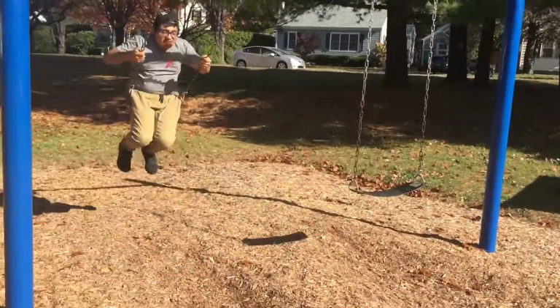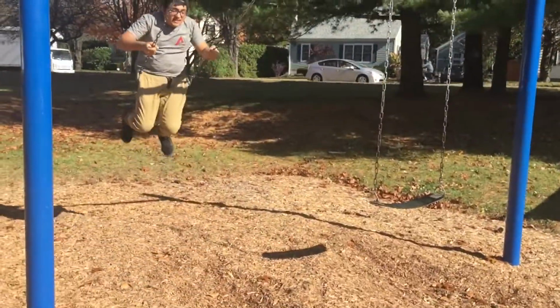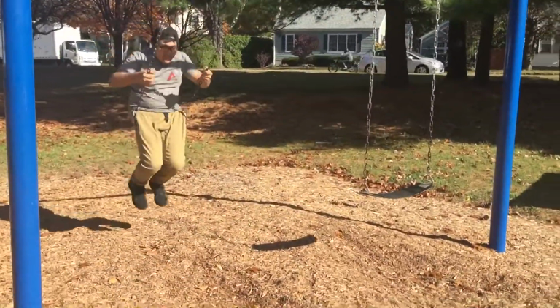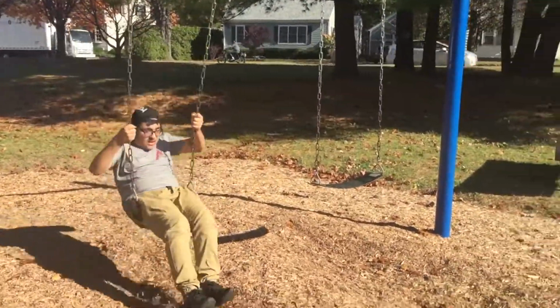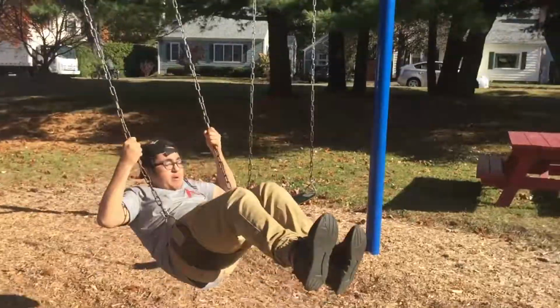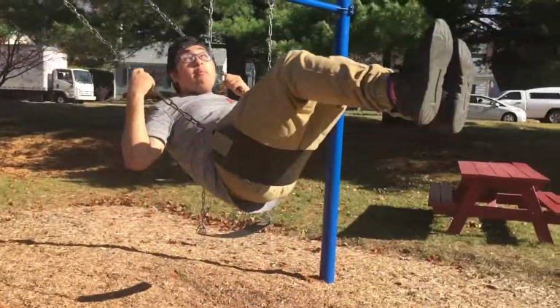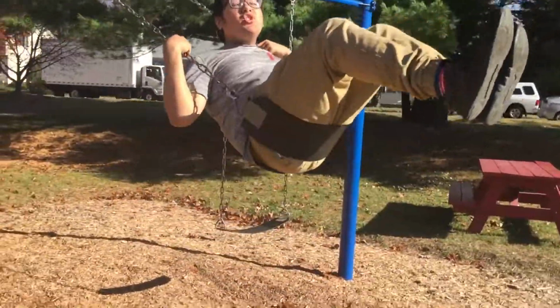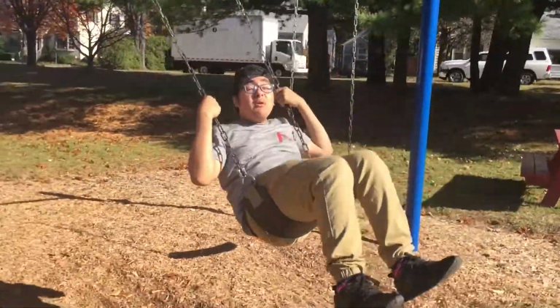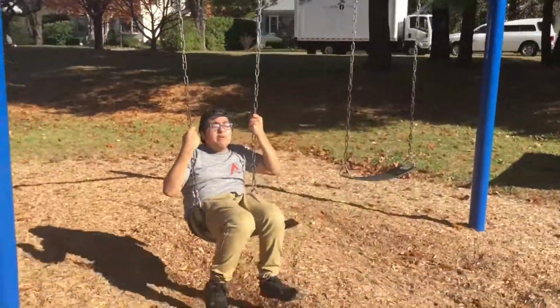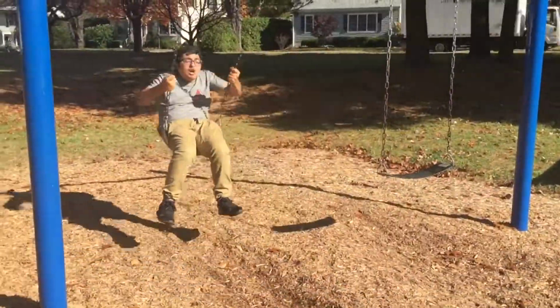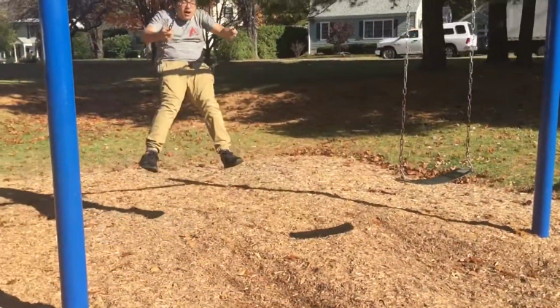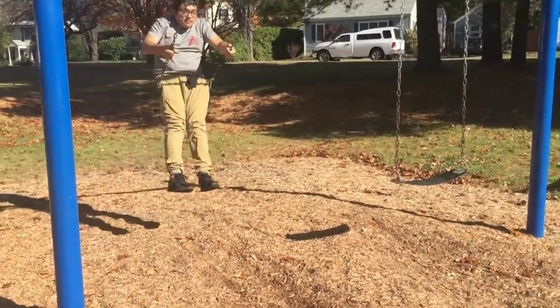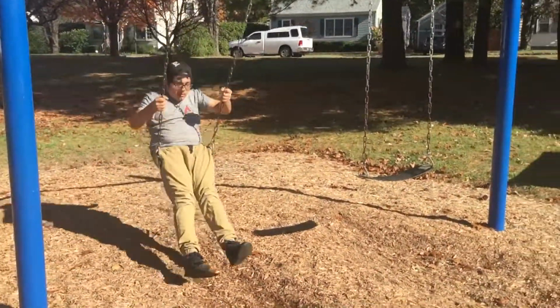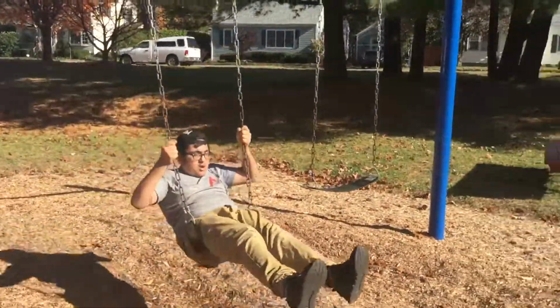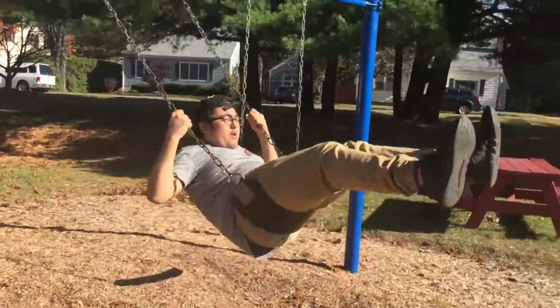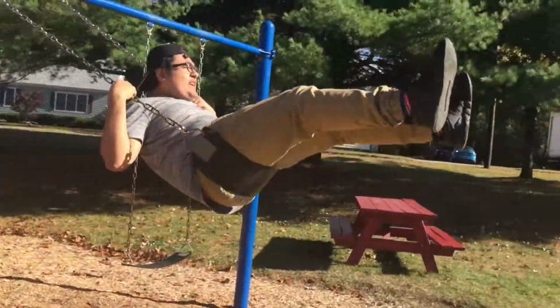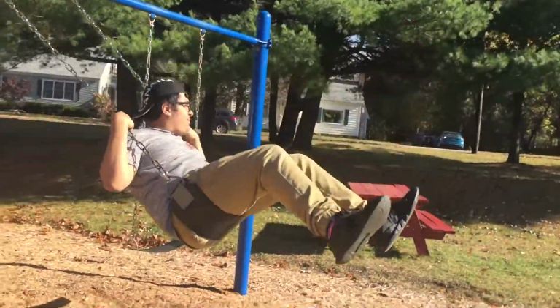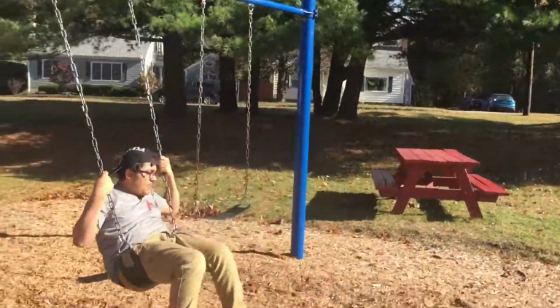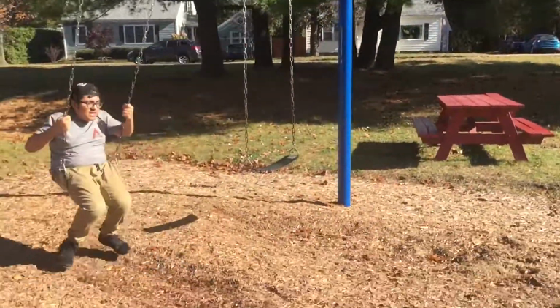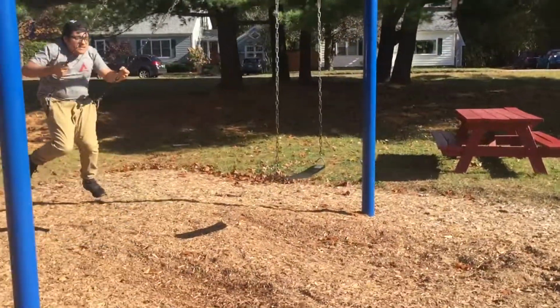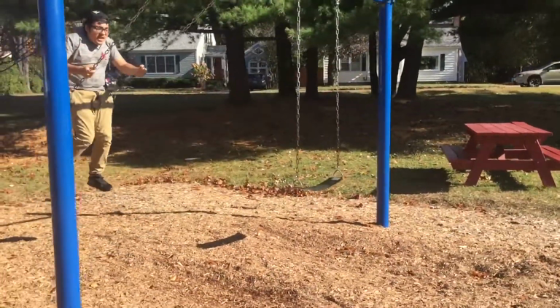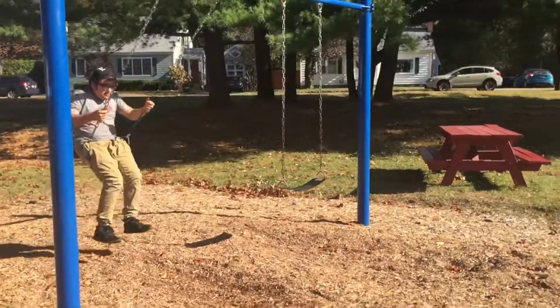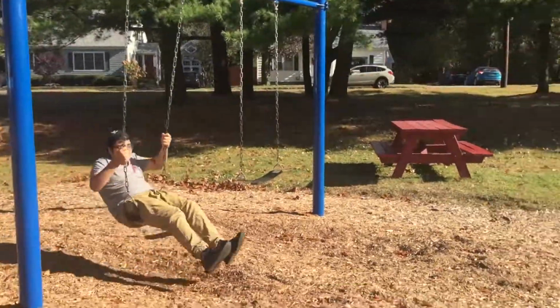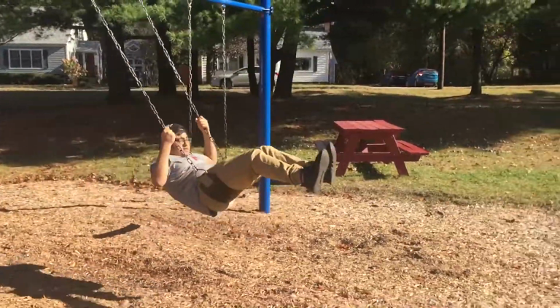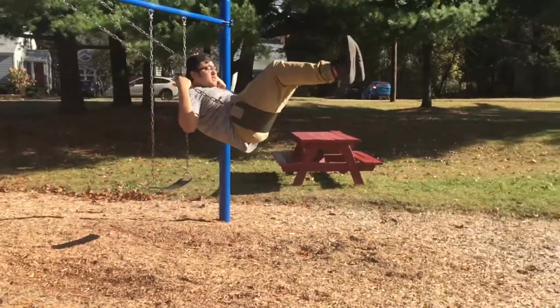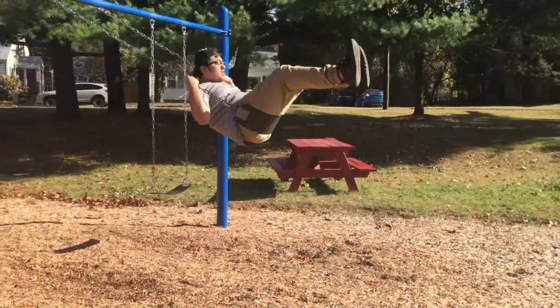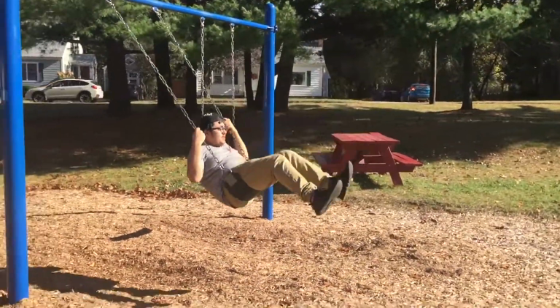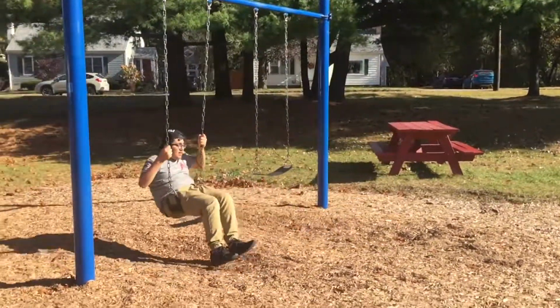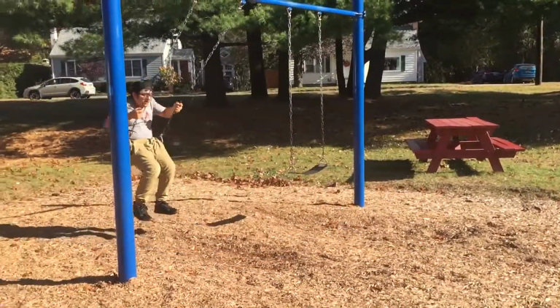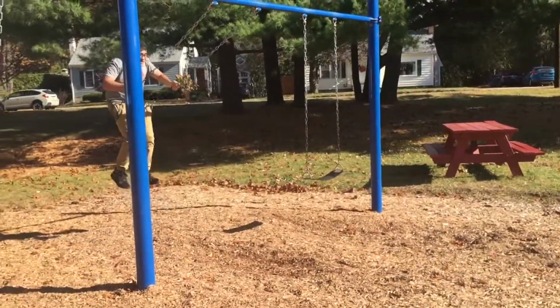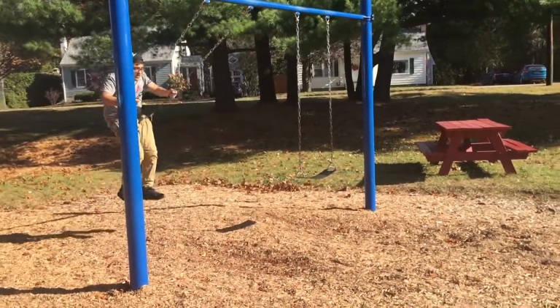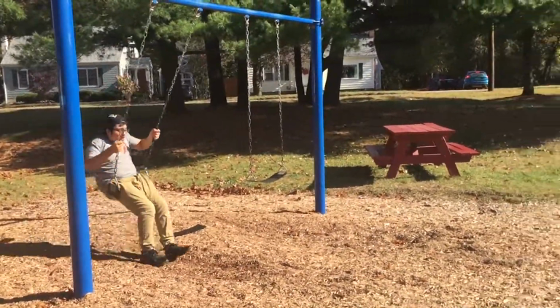It's spreading out your legs good. Now I'm gonna jump off. Ready? Set. Go.